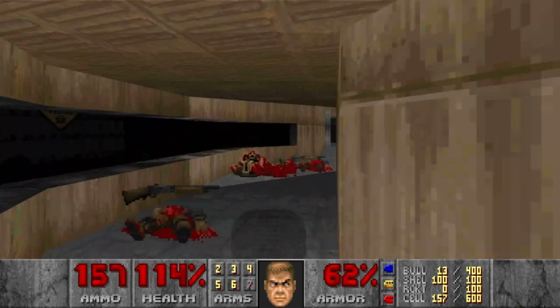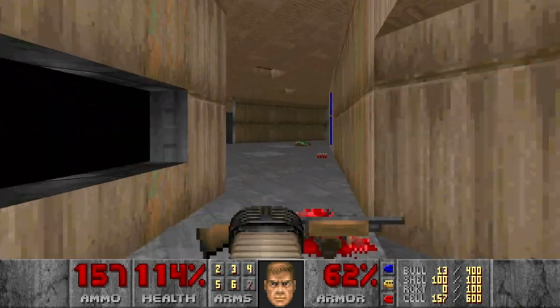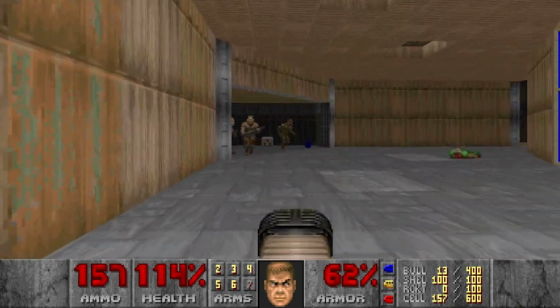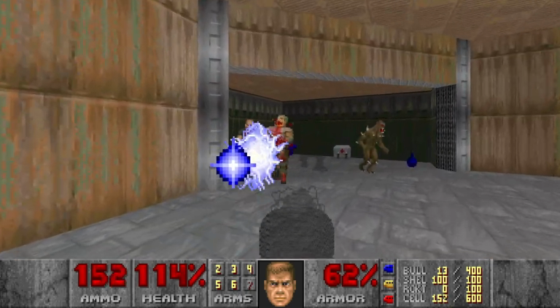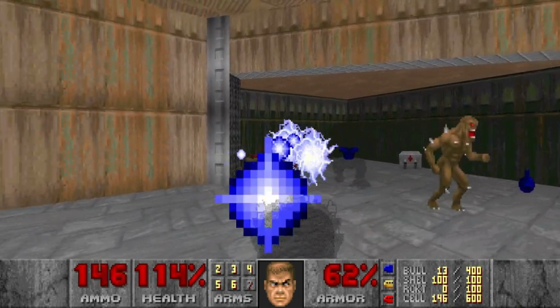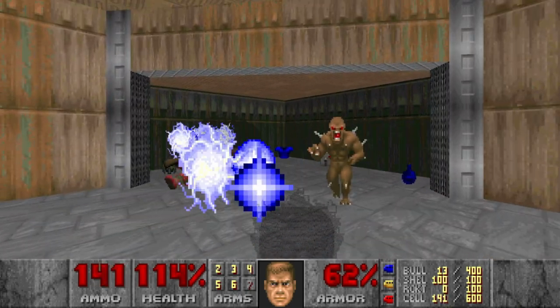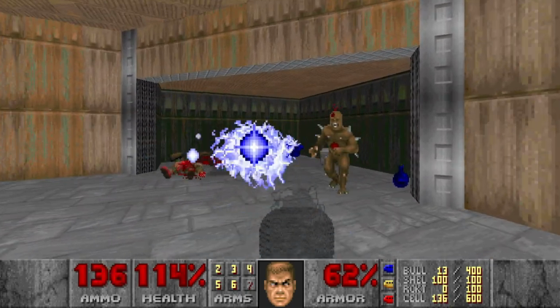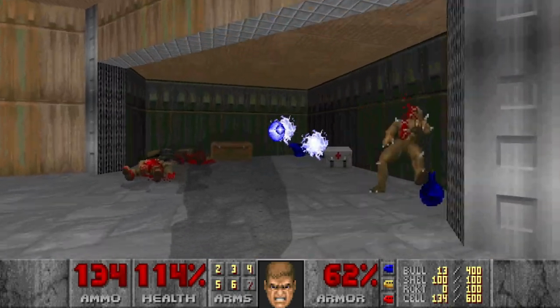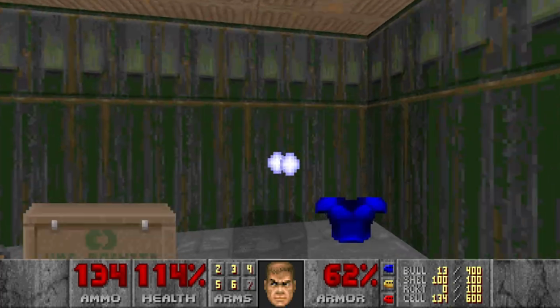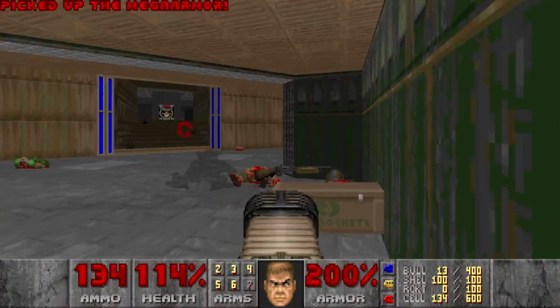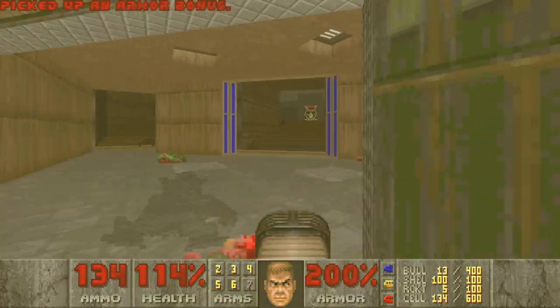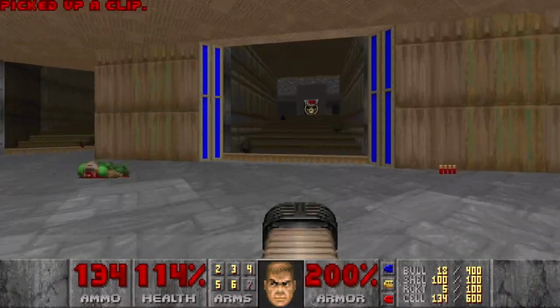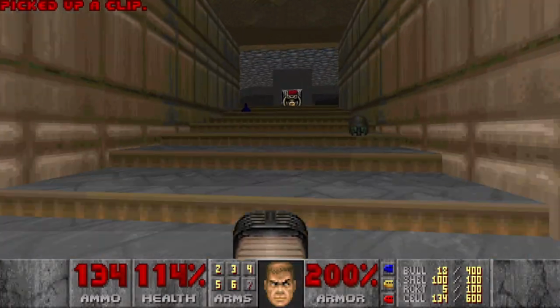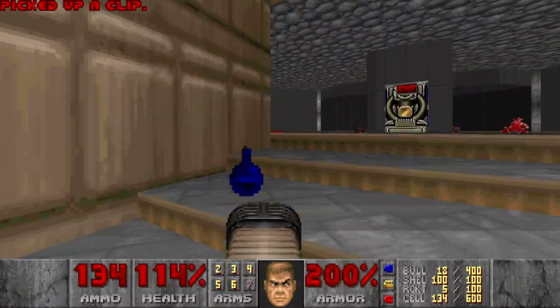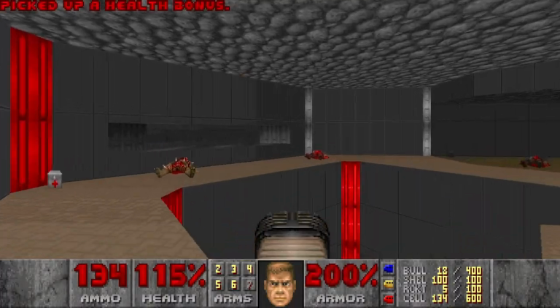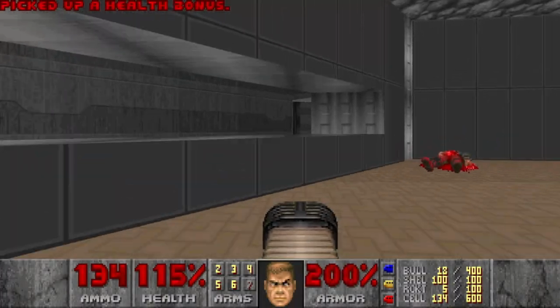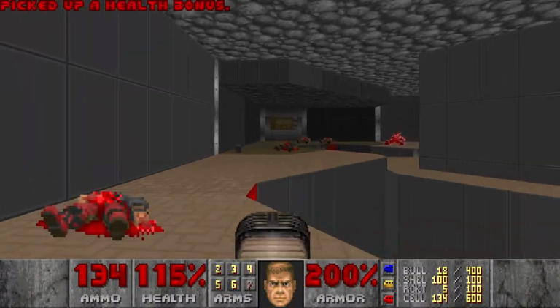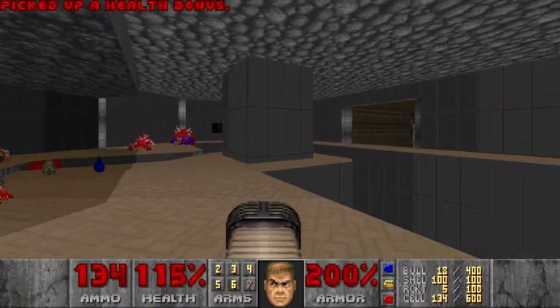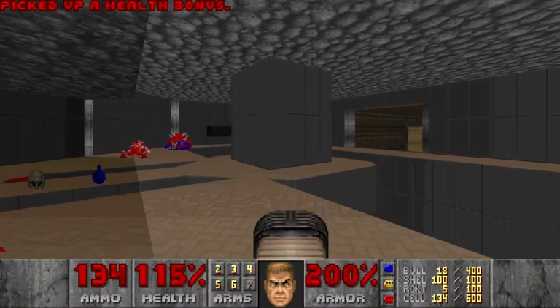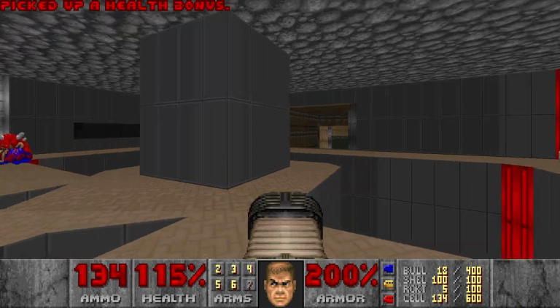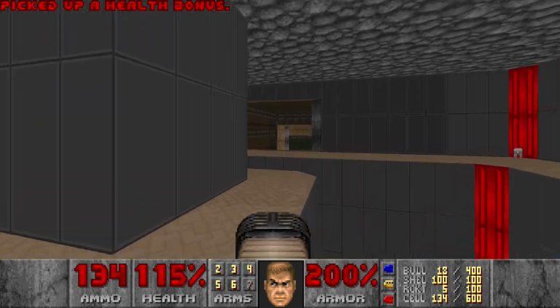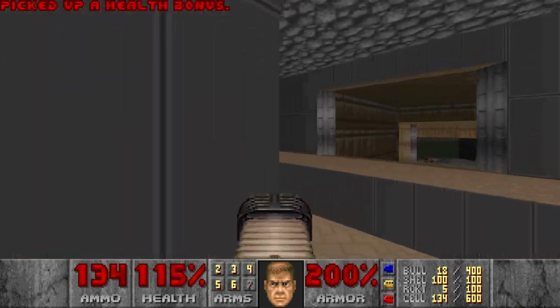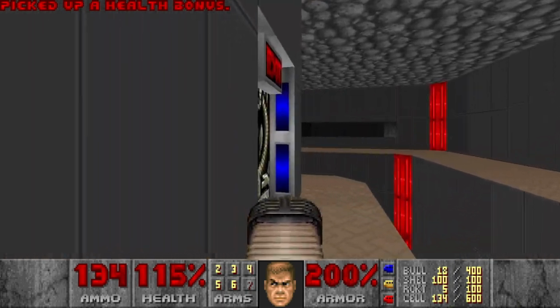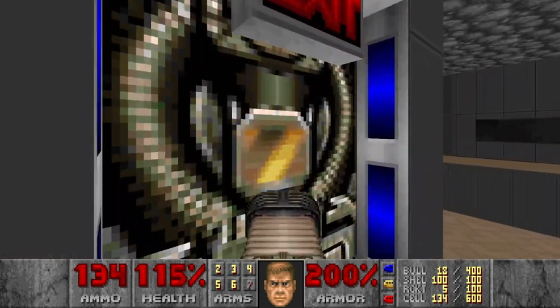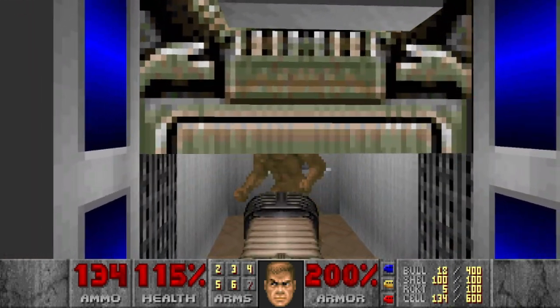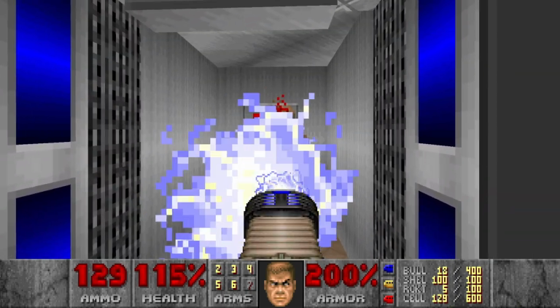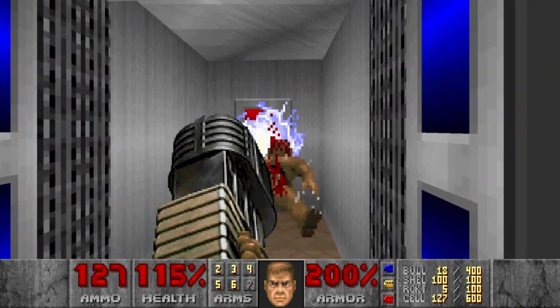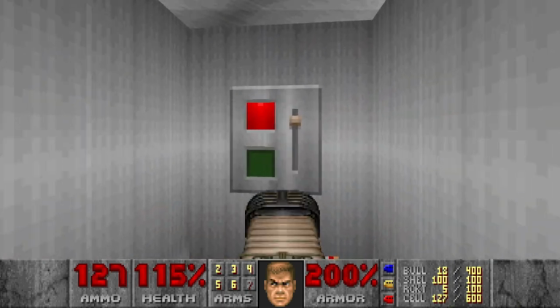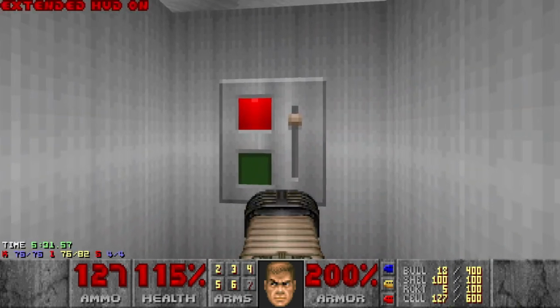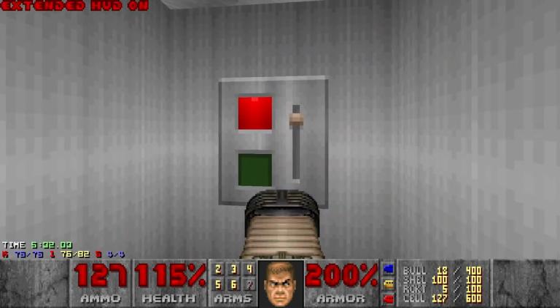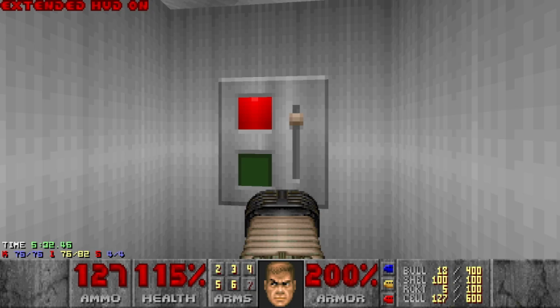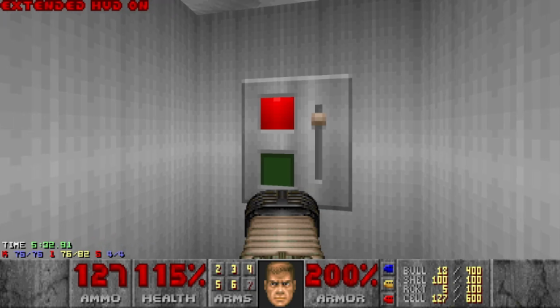This ambush — forgot about it — with the mega armor. And I think there is one enemy left. Oh no, I almost ruined my run here. And this is the imp here. Let's check the stats — we get all the kills and secrets.